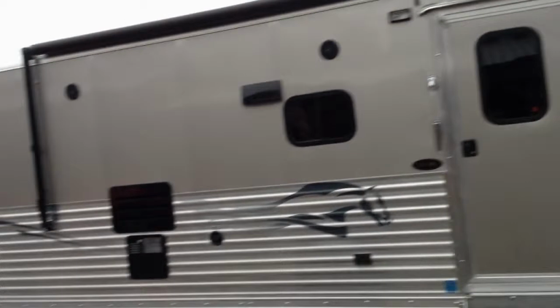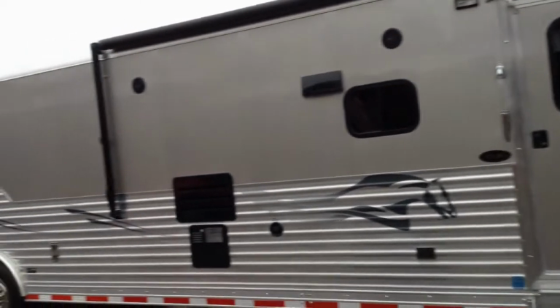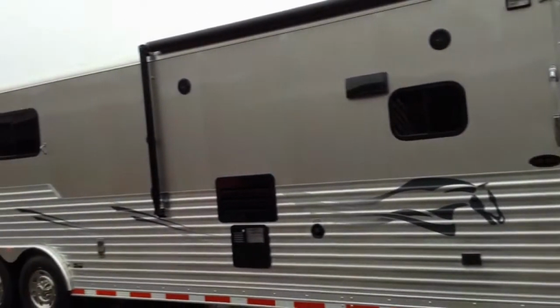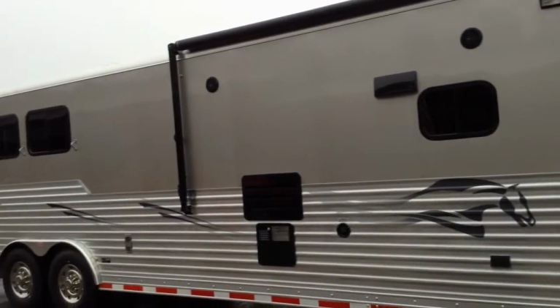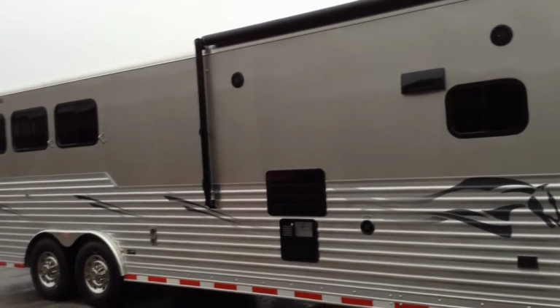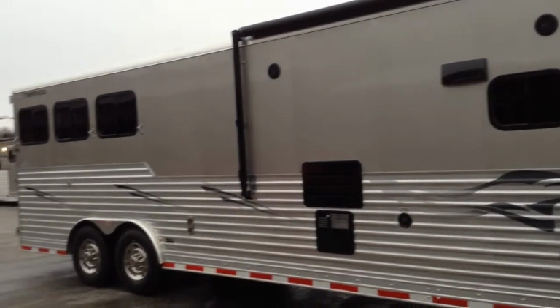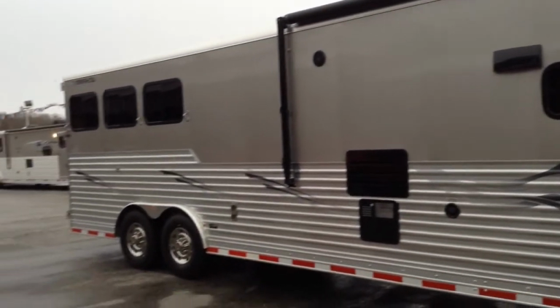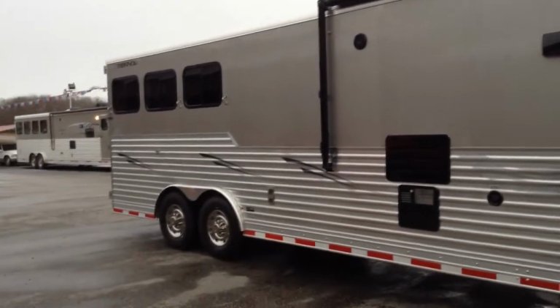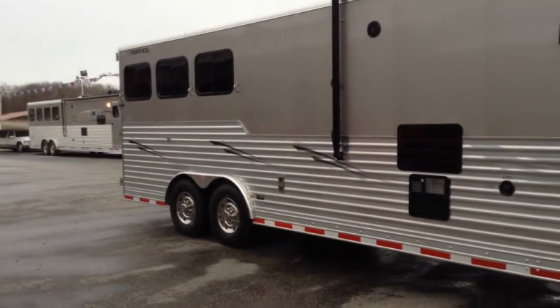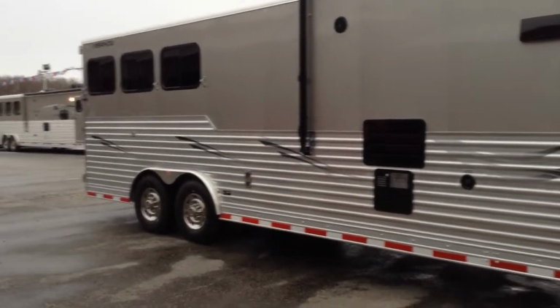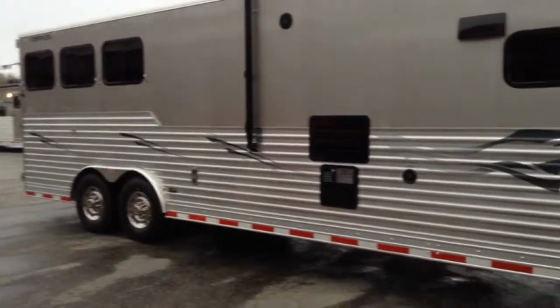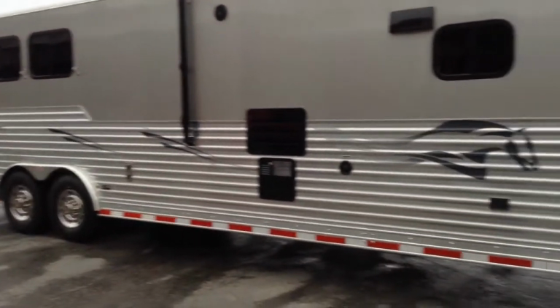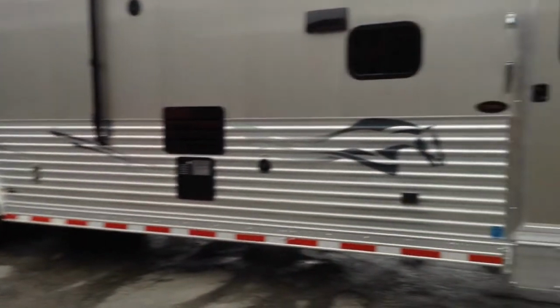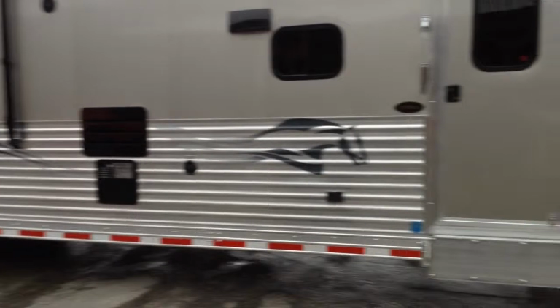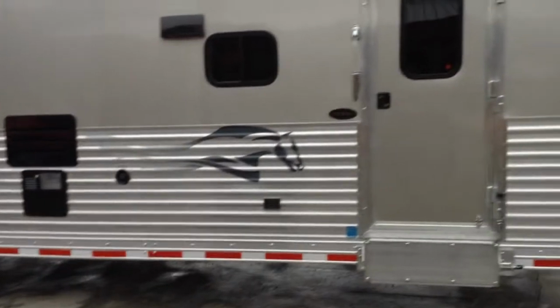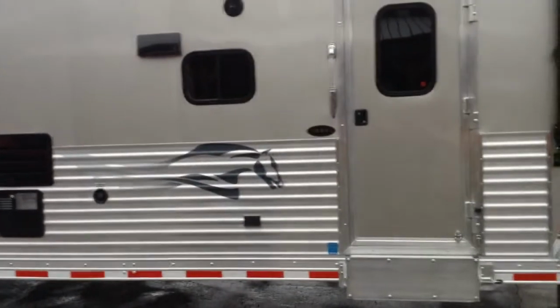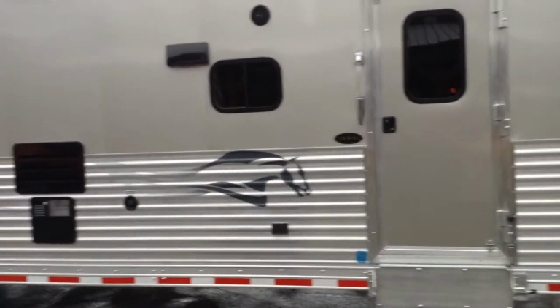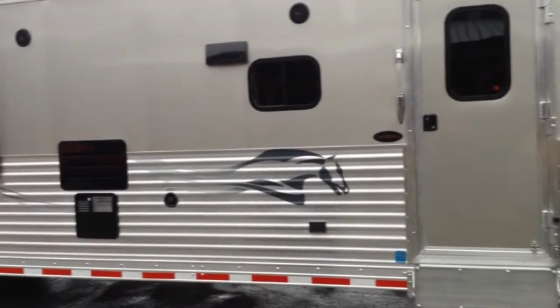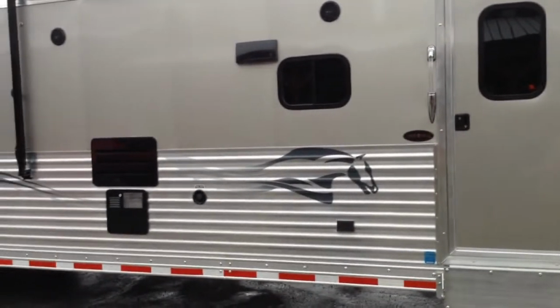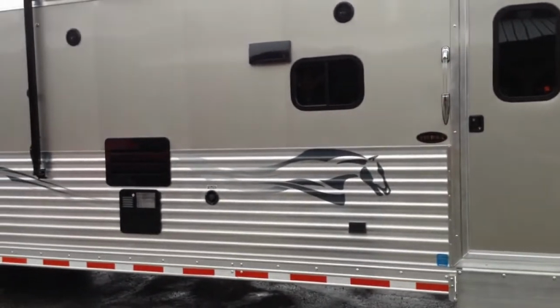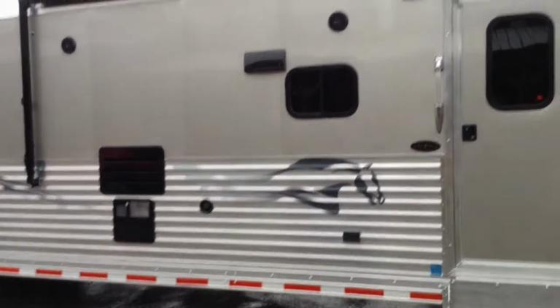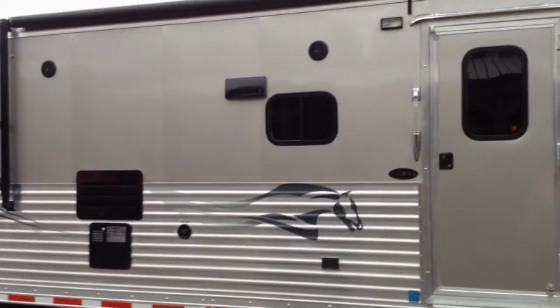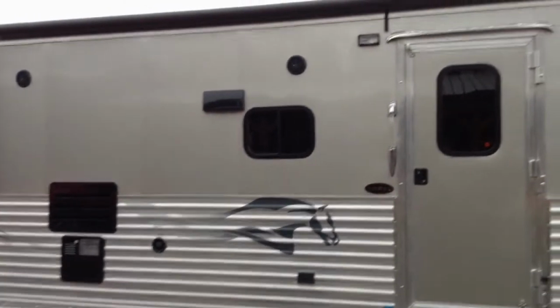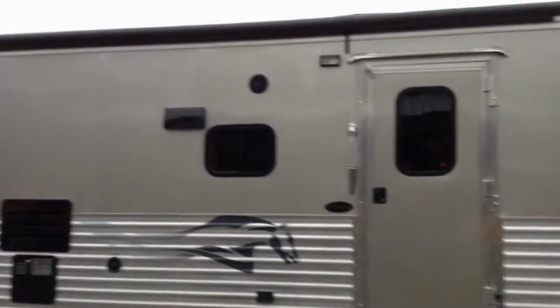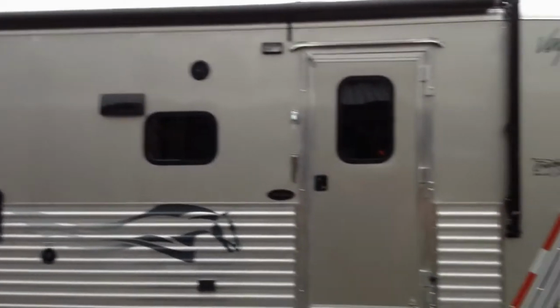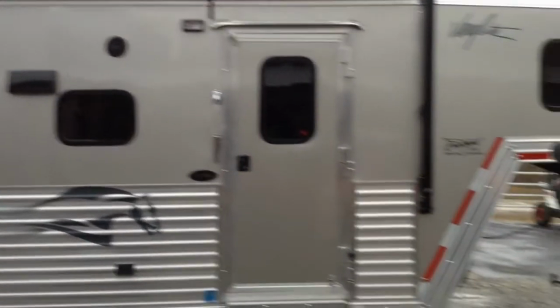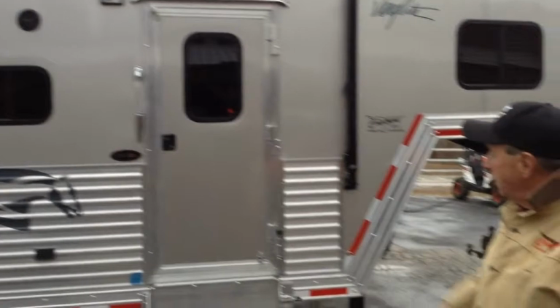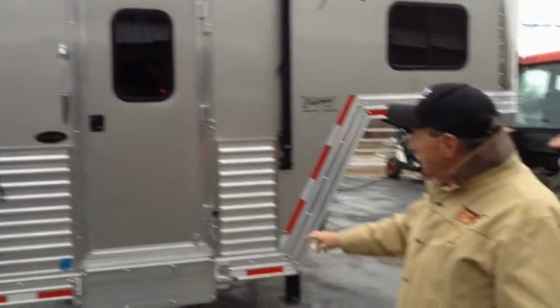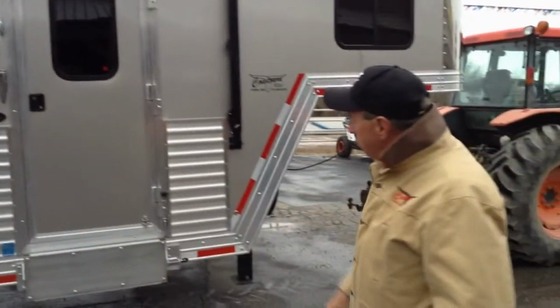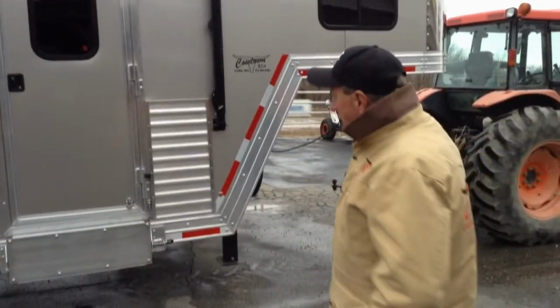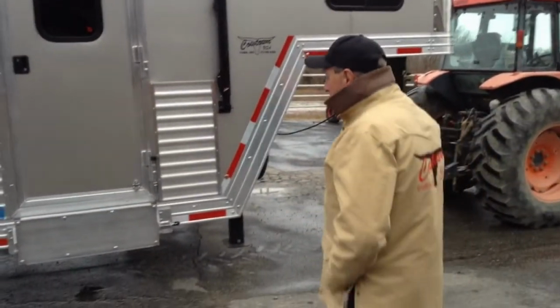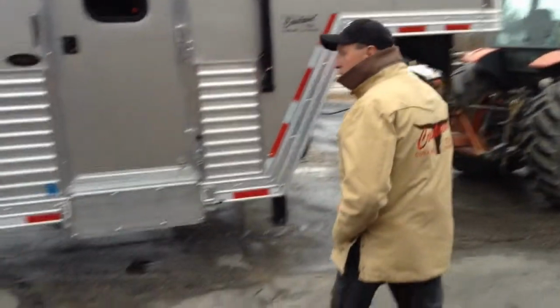You can see it has a 20-foot awning on it. All your appointments are on black in this particular trailer. 14-ply radial tires and stainless steel simulators.